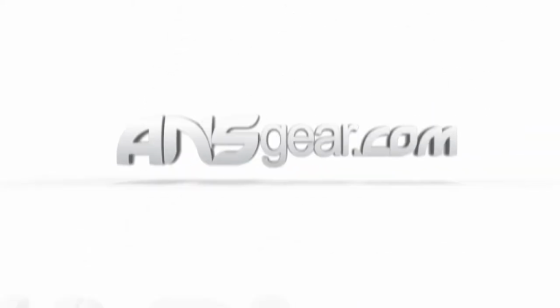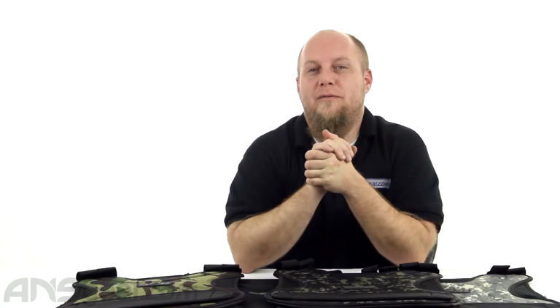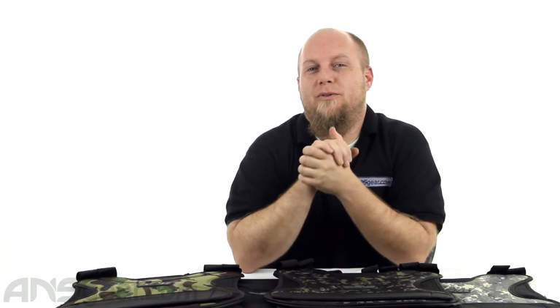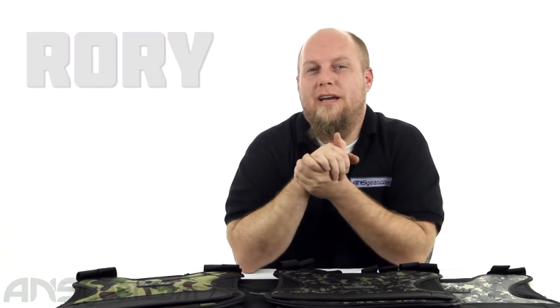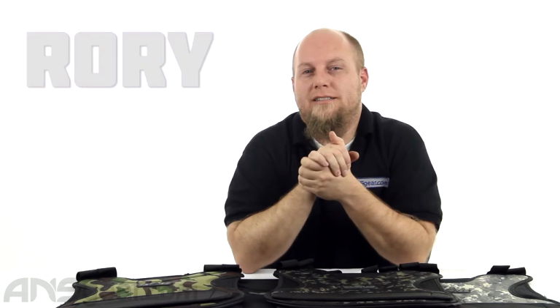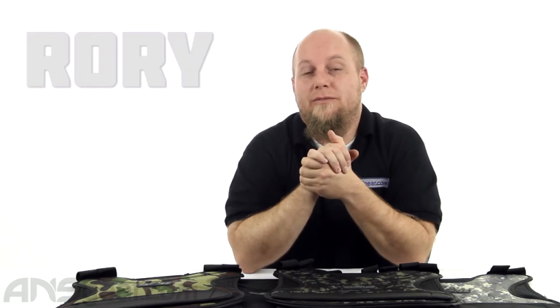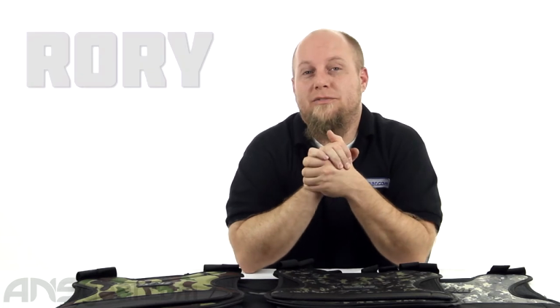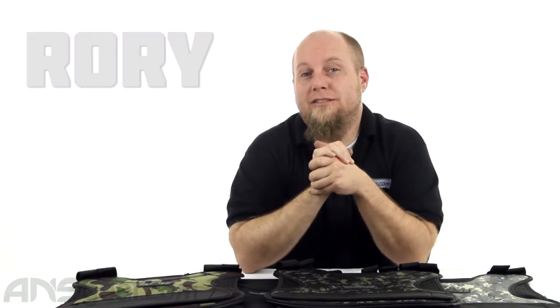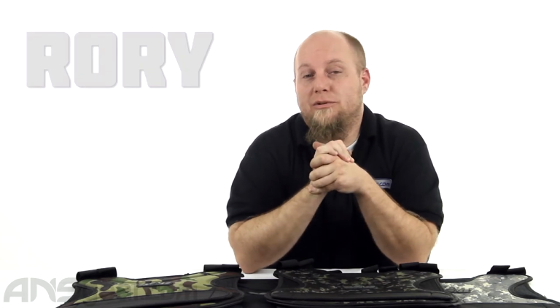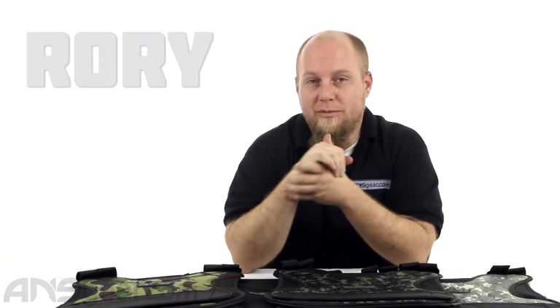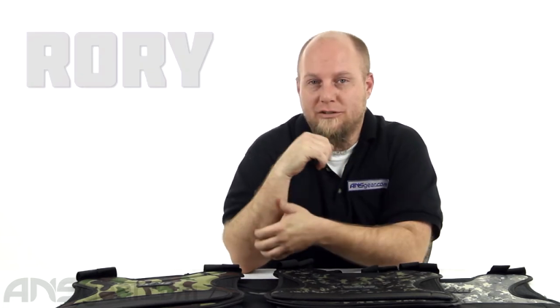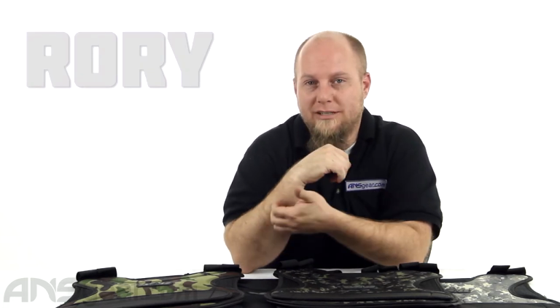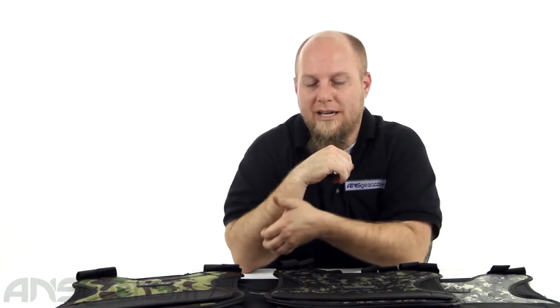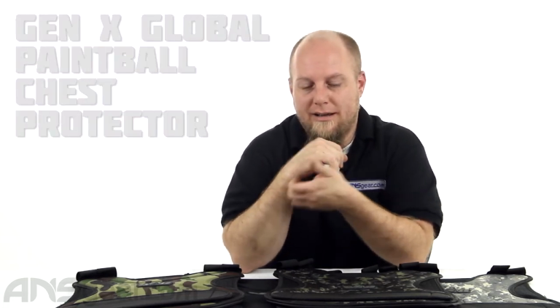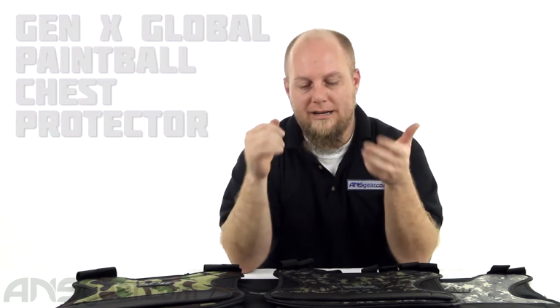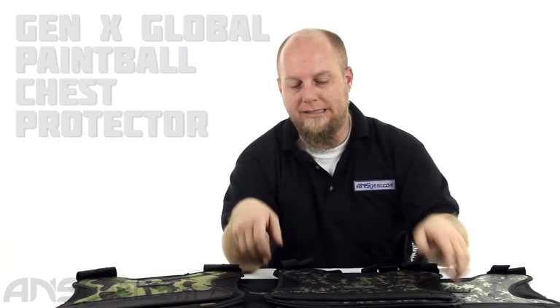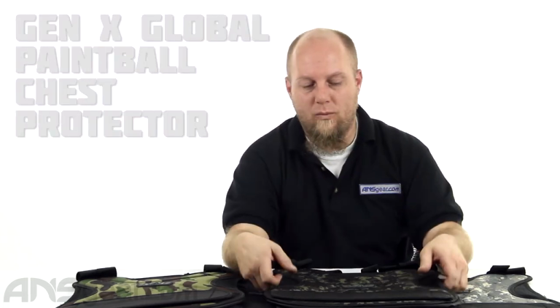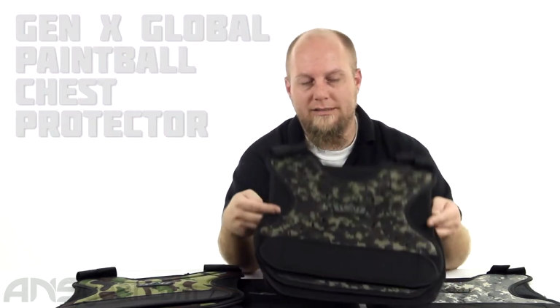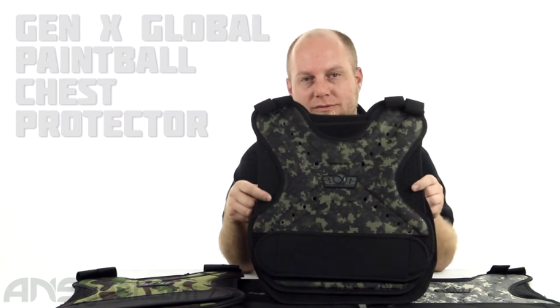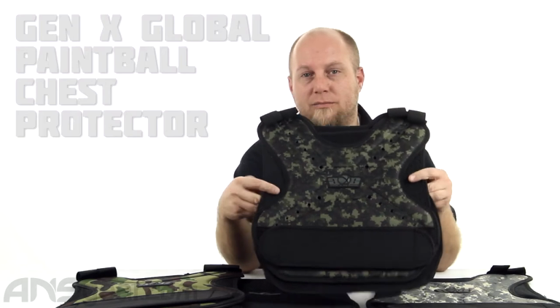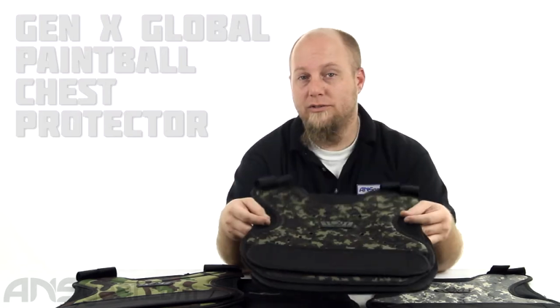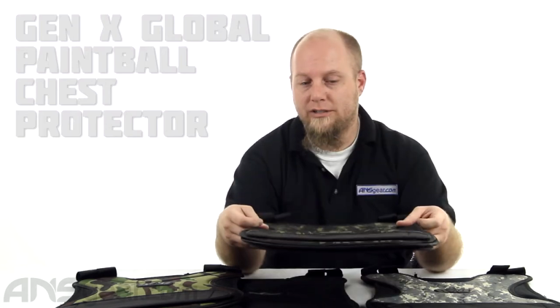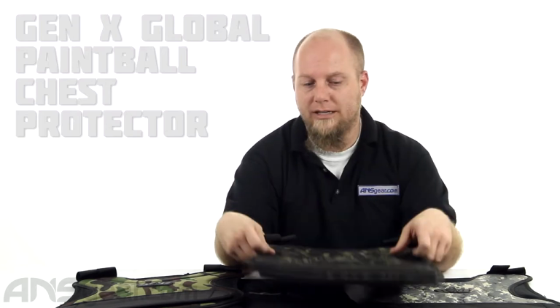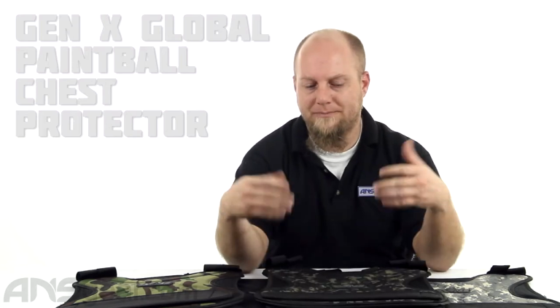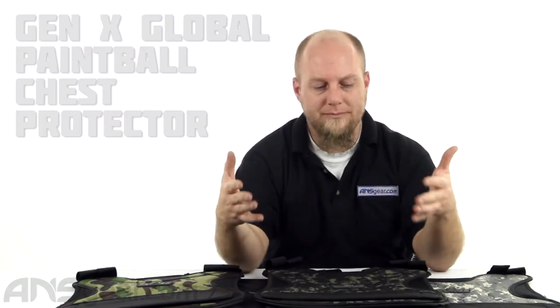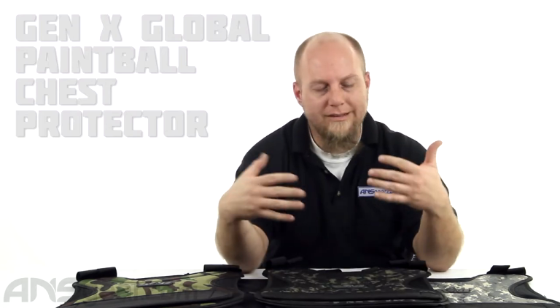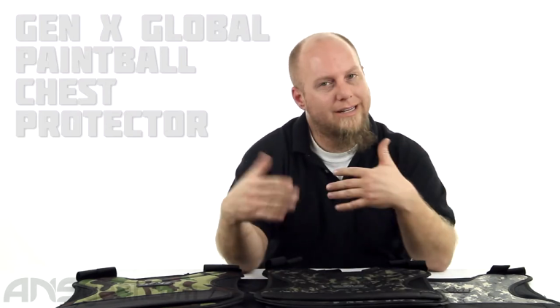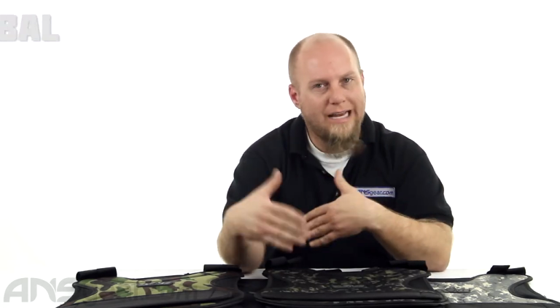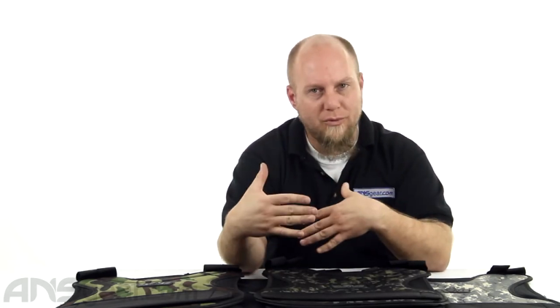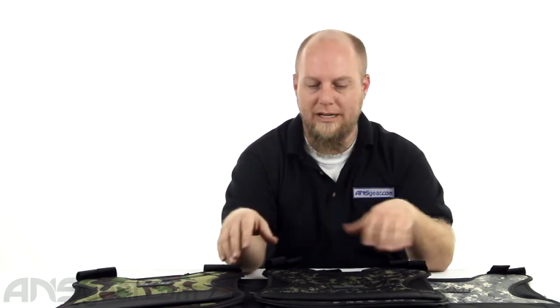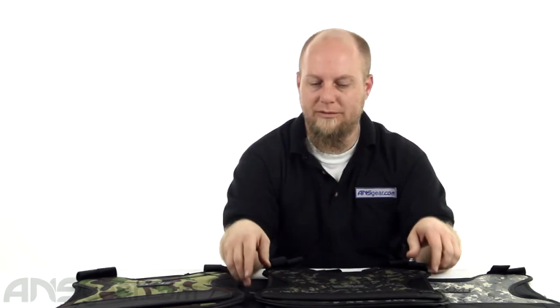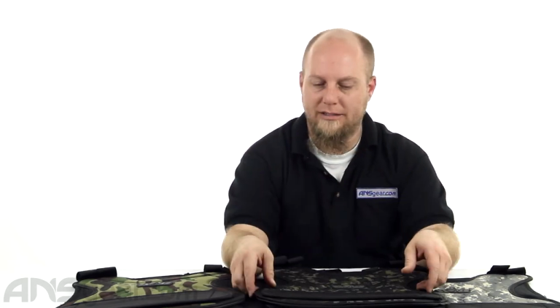Hey everybody, it's Rory from ANS Gear. We've got some Gen X Global chest protectors we're going to take a look at. Now this is a one size fits most chest protector — it's kind of like a sandwich board style chest protector.